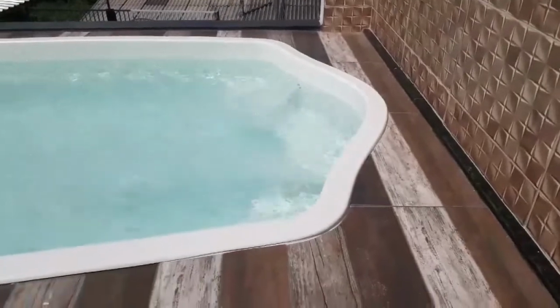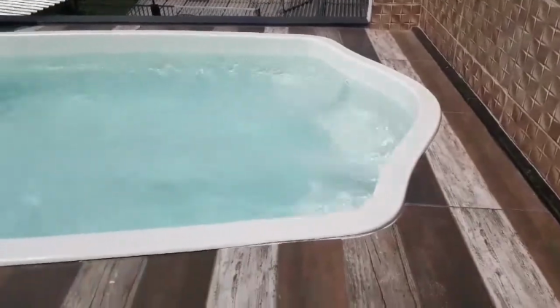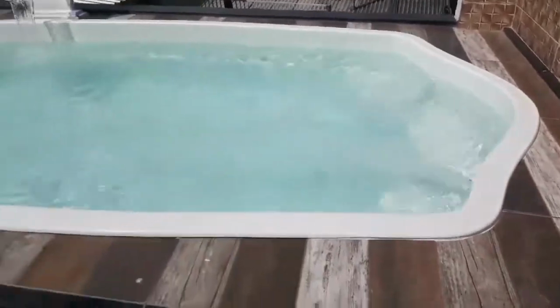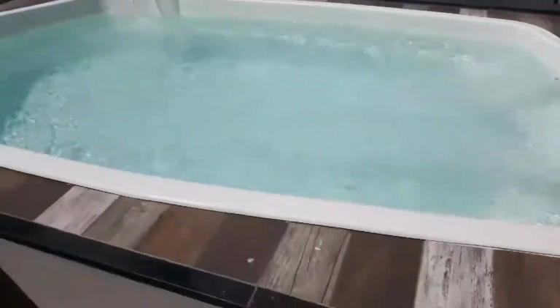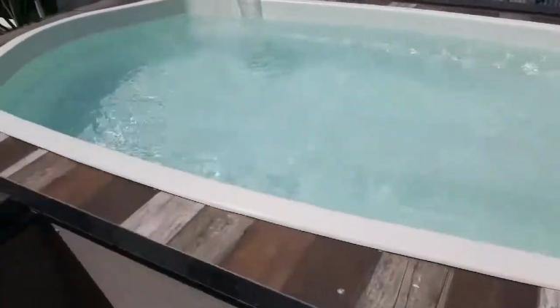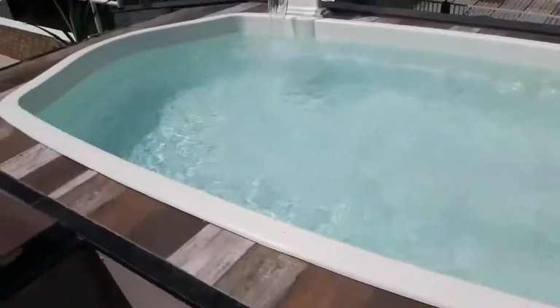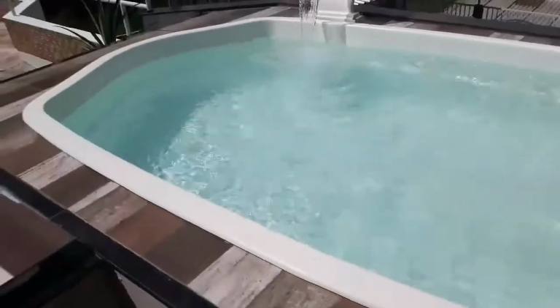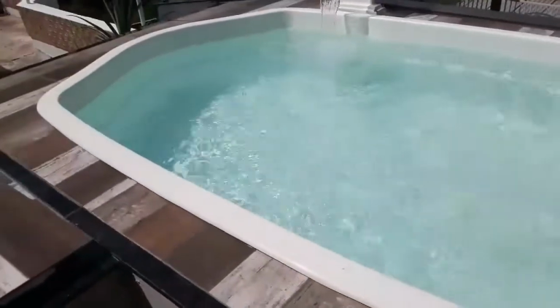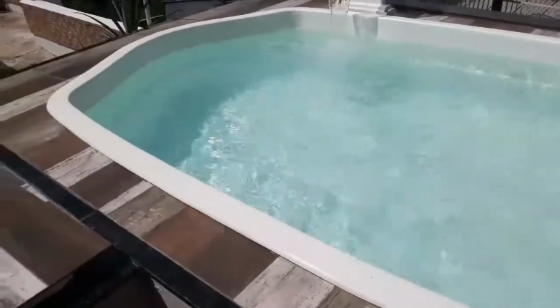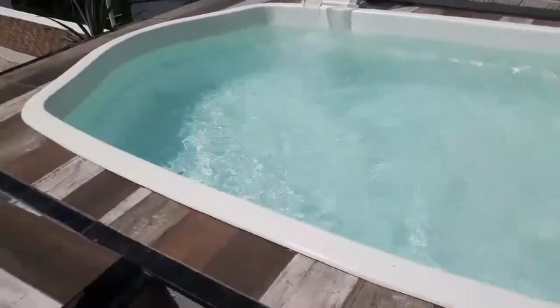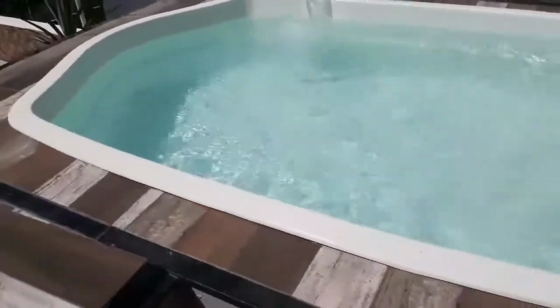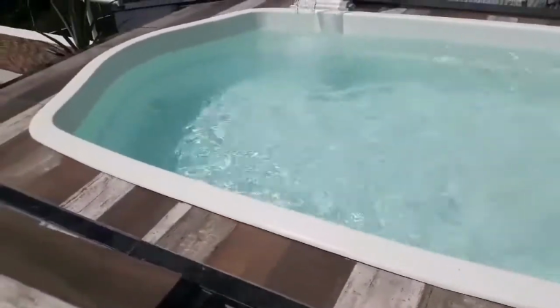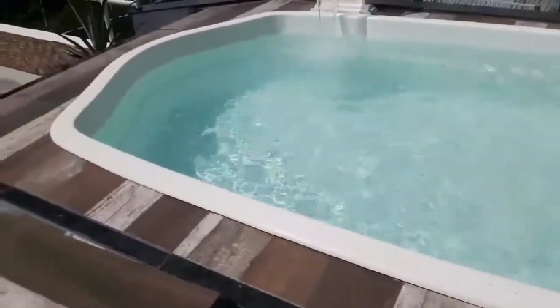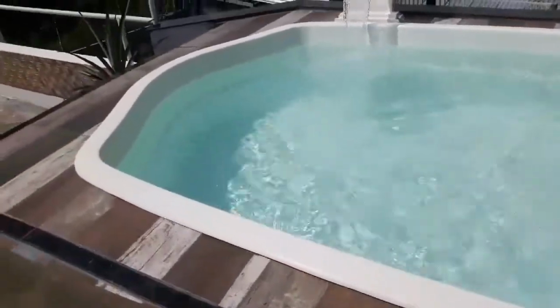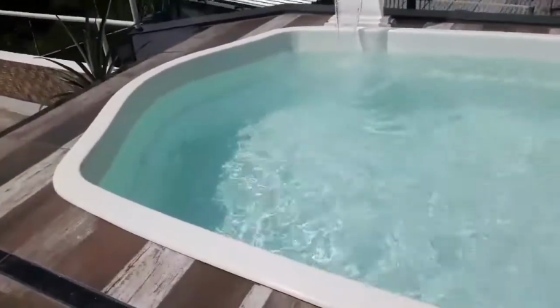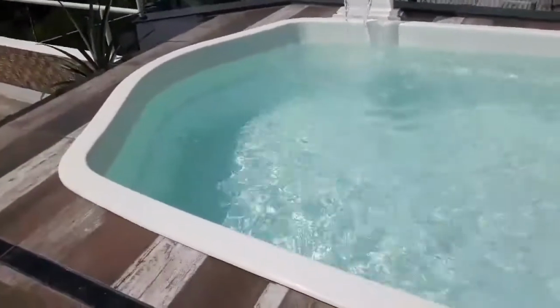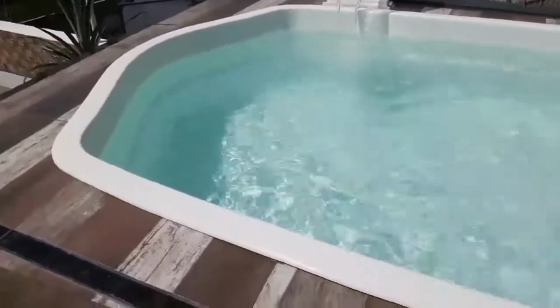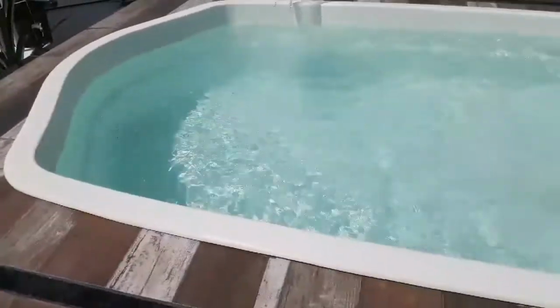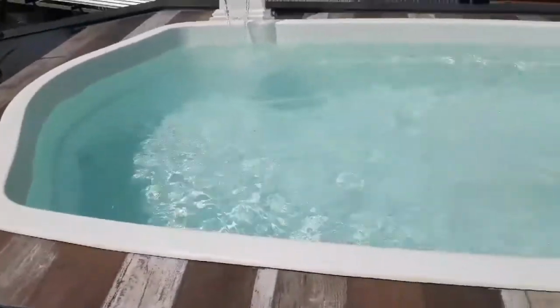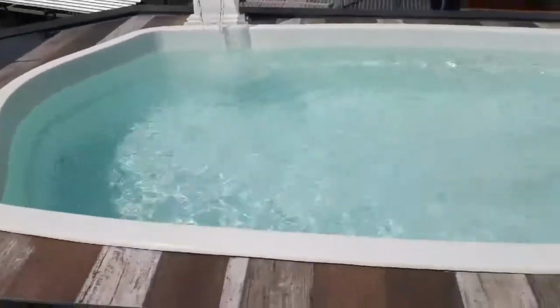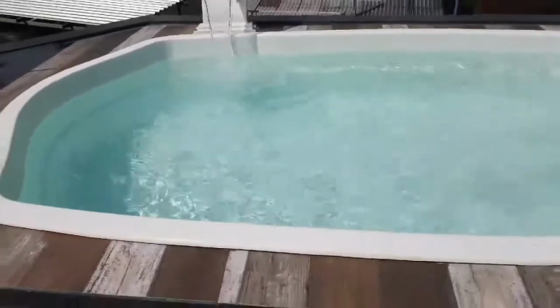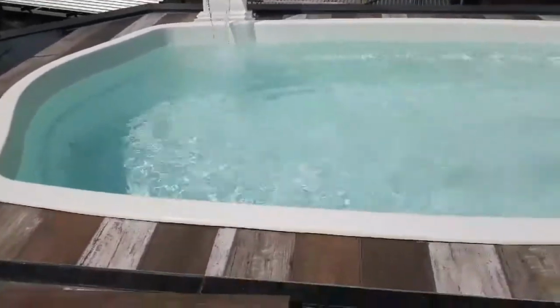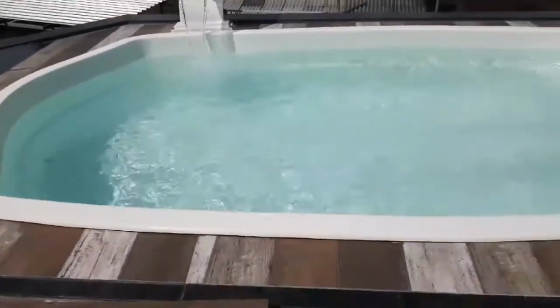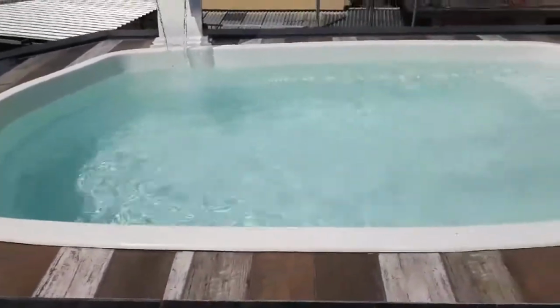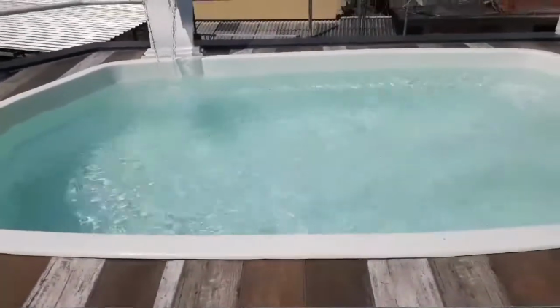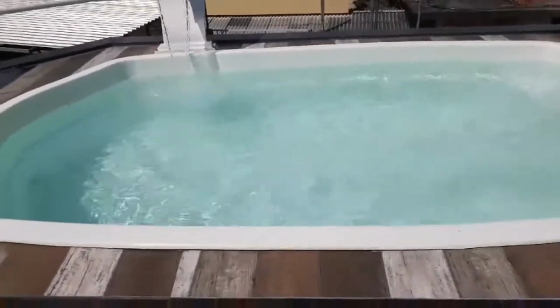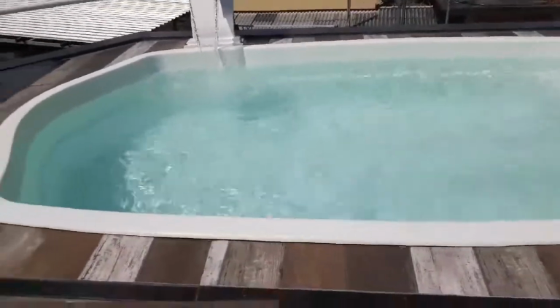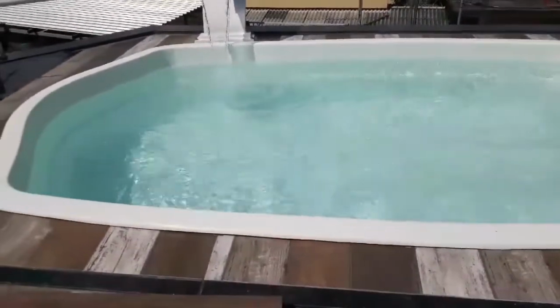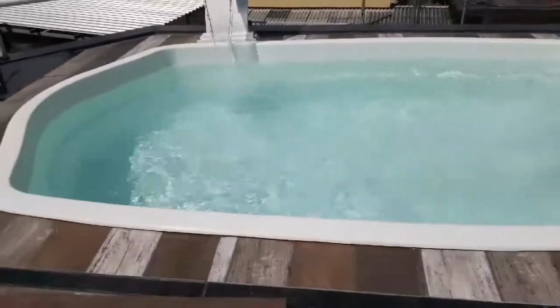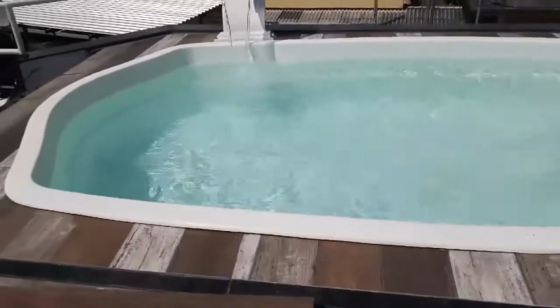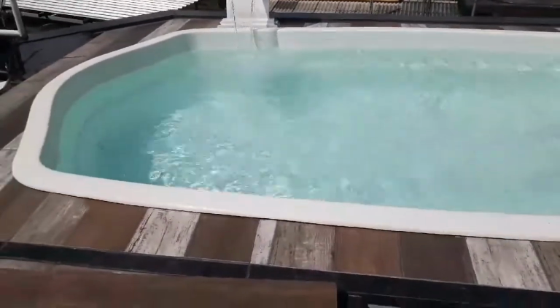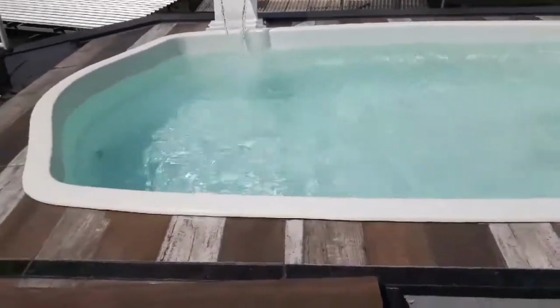Então, eu não uso mais outros produtos, como eu falei. Estou usando mesmo só o cloro HTH 10 em 1.